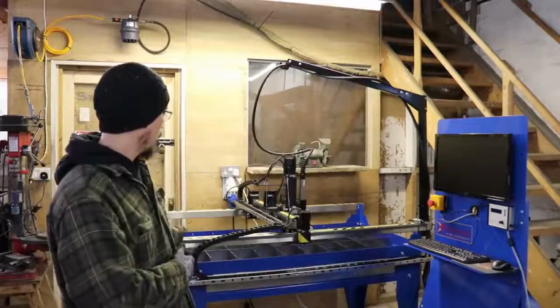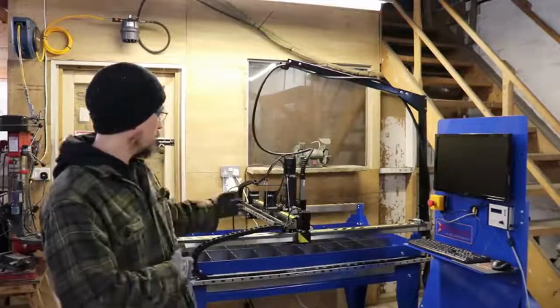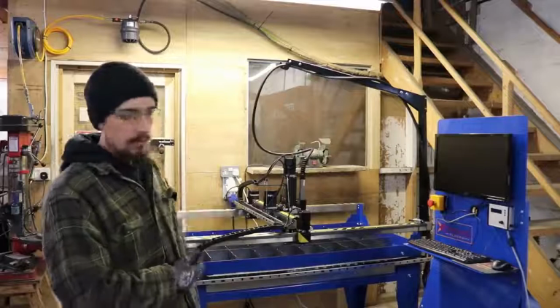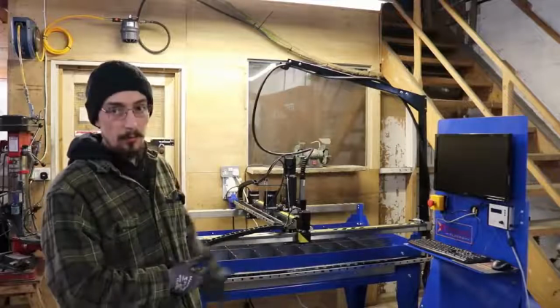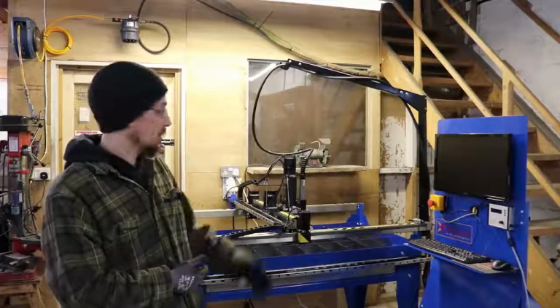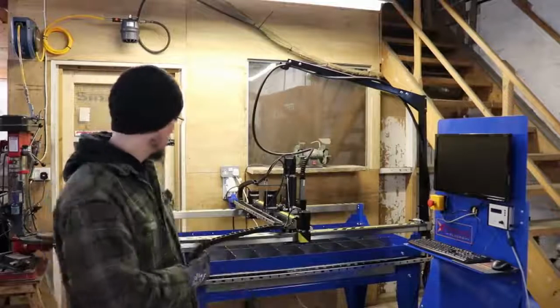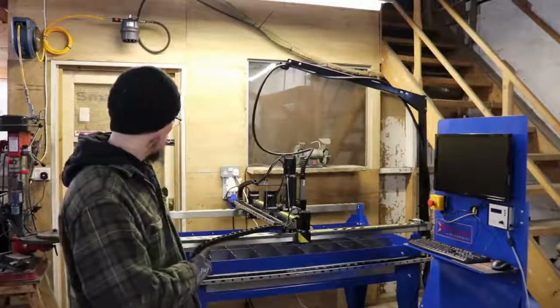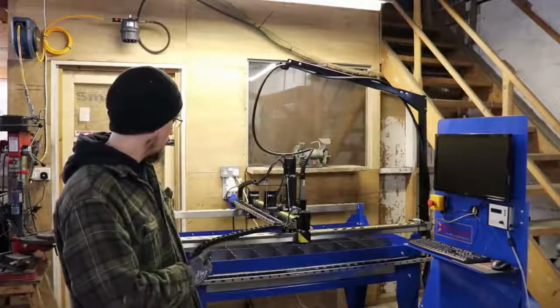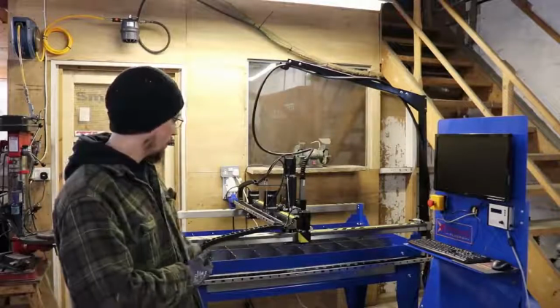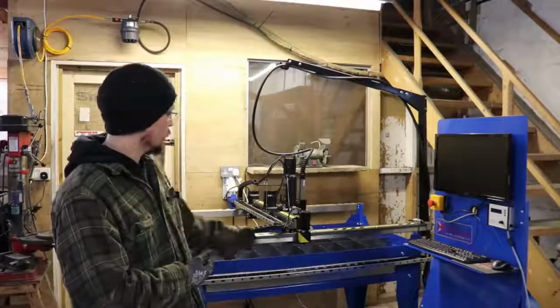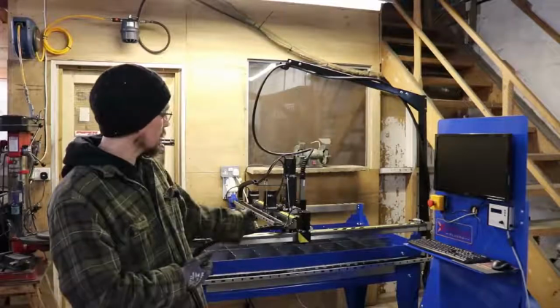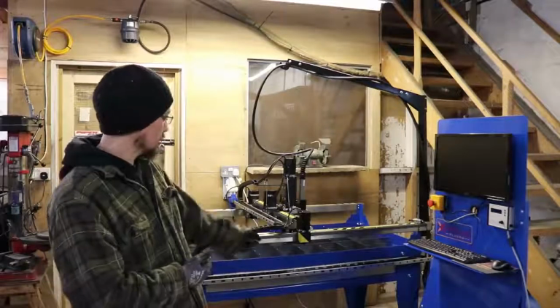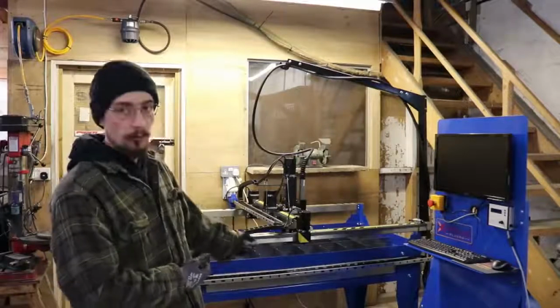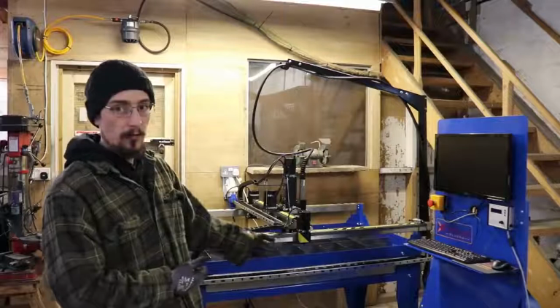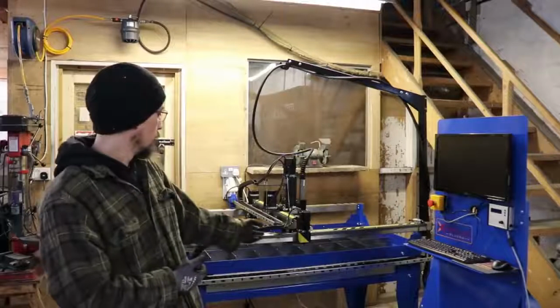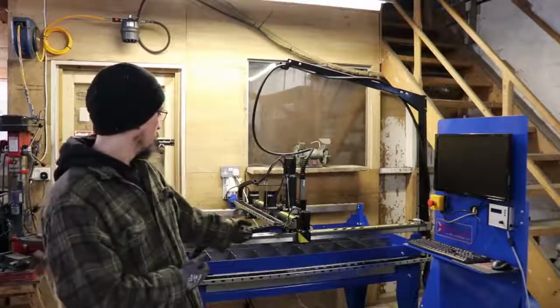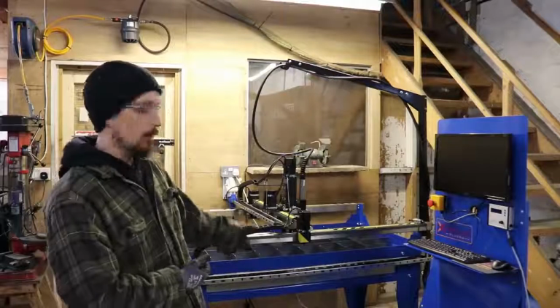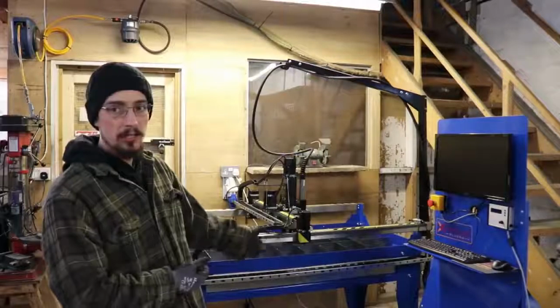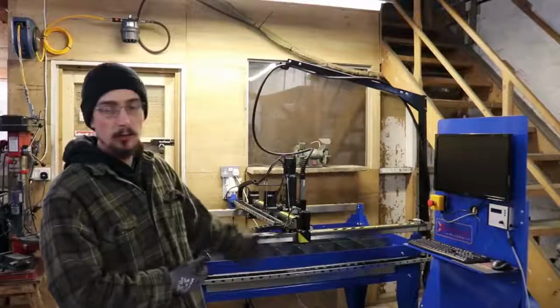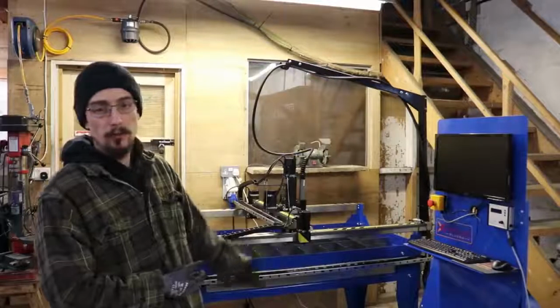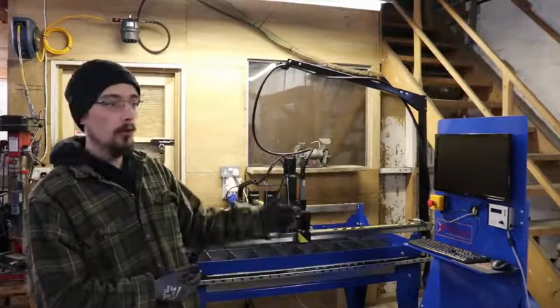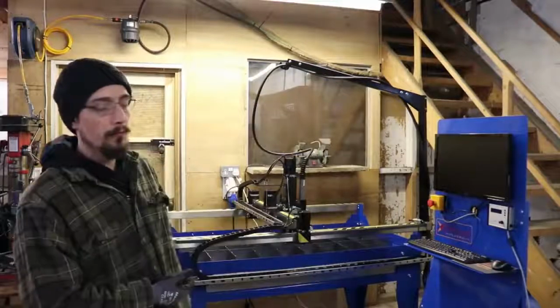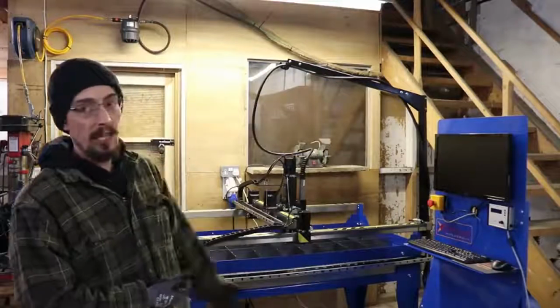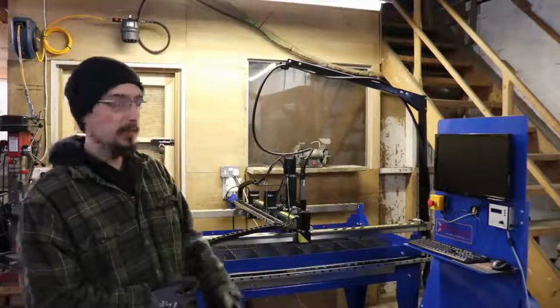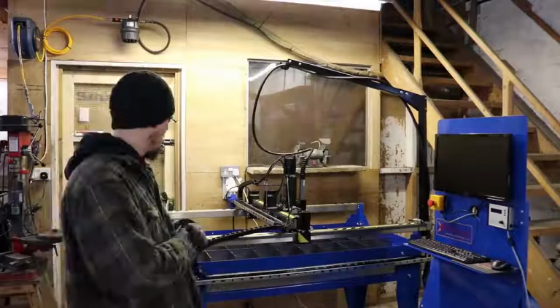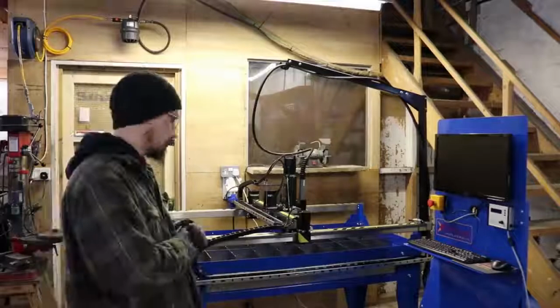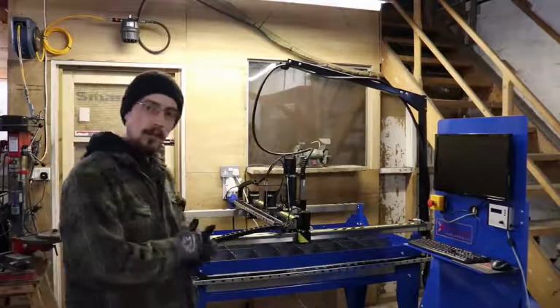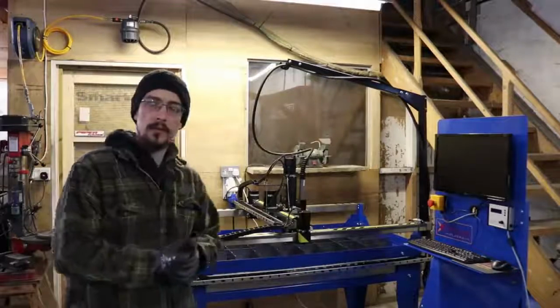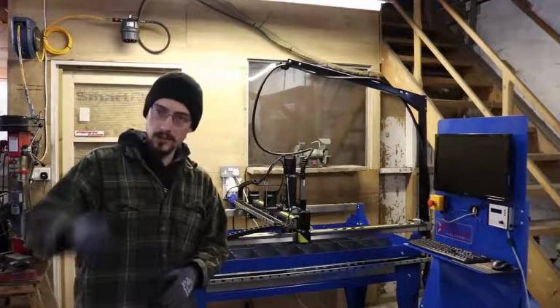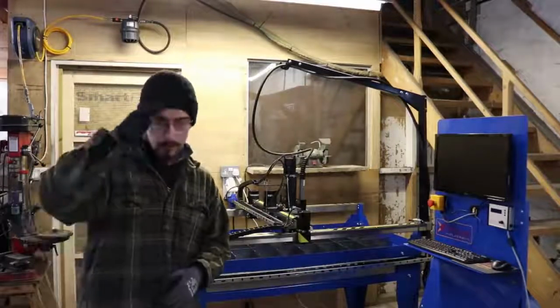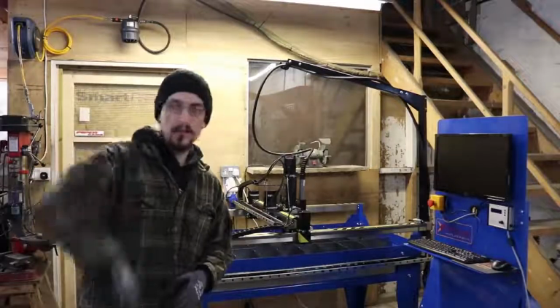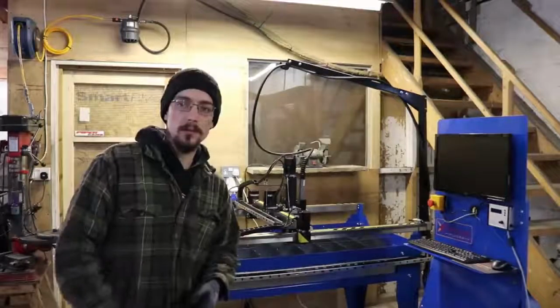Go and check it out — all the prices for everything are on the website. You can get these tables in quite a few different sizes. This is a 2x4, they do a 2x2, 4x4, and 4x8. Cheers for watching, till the next one.